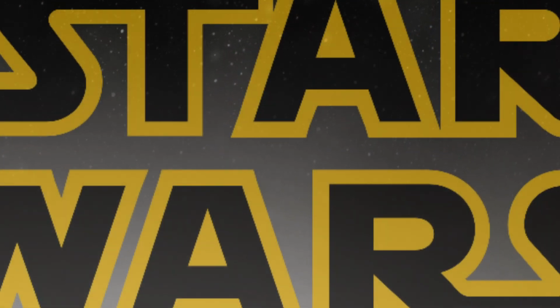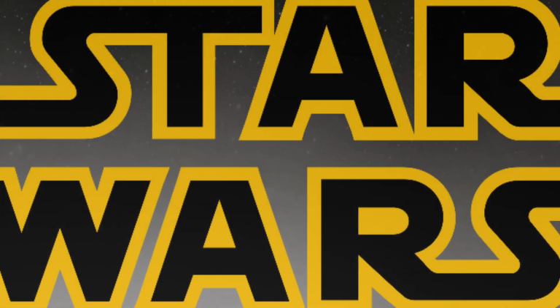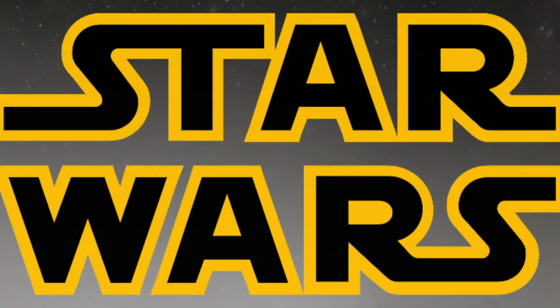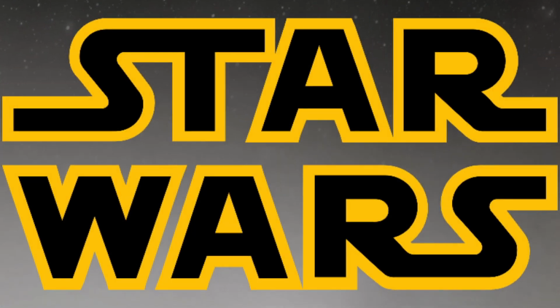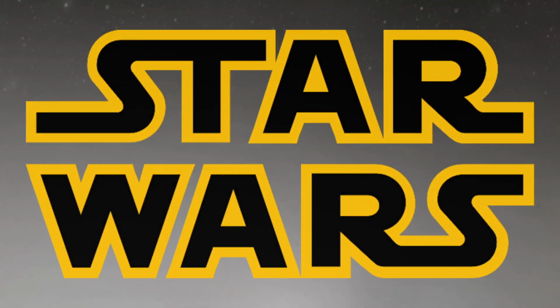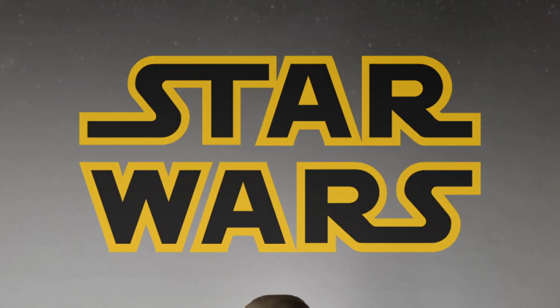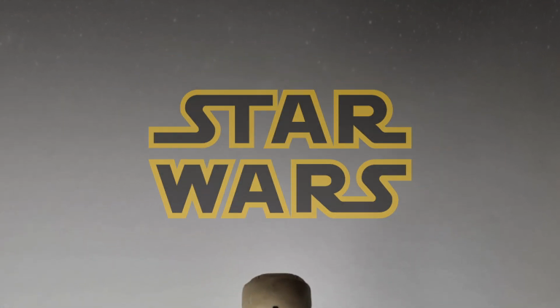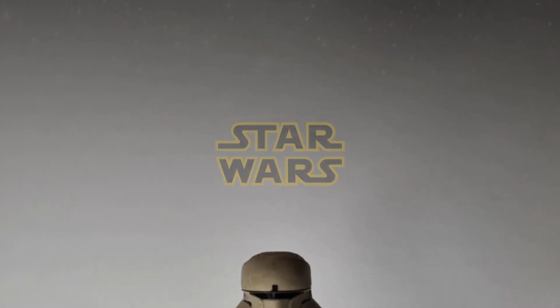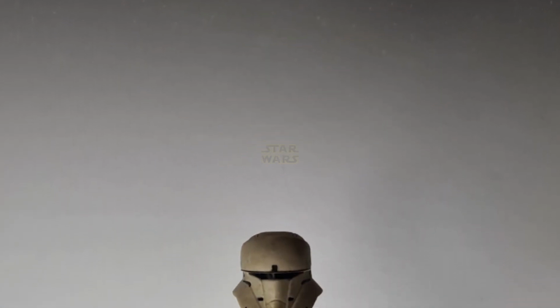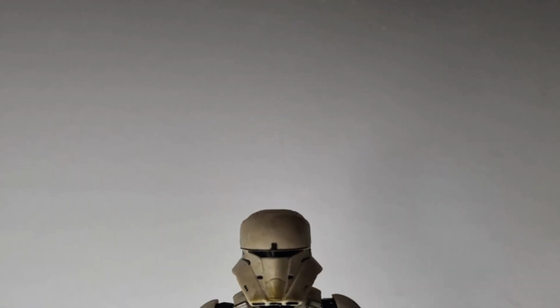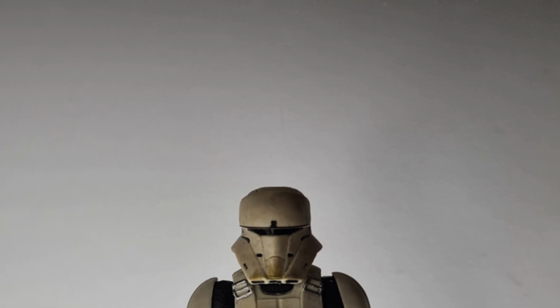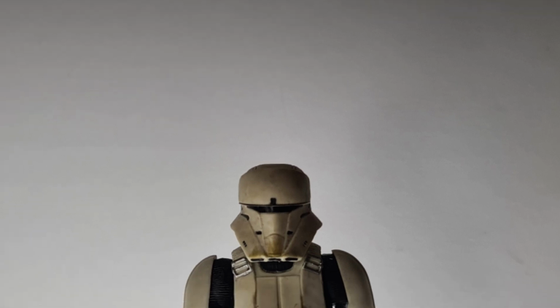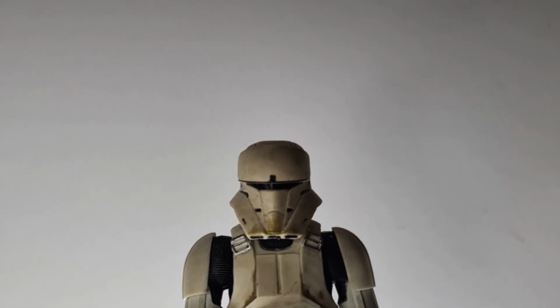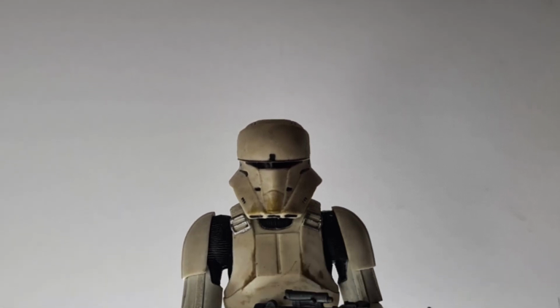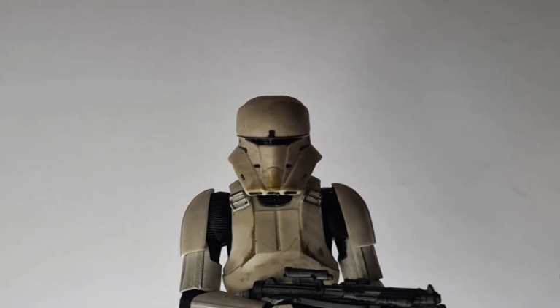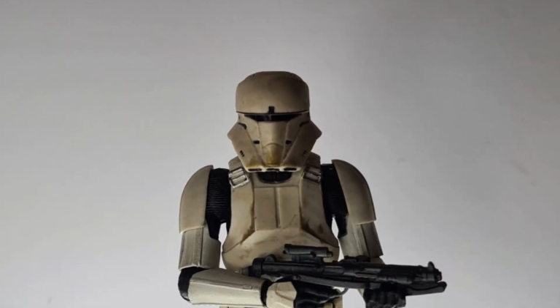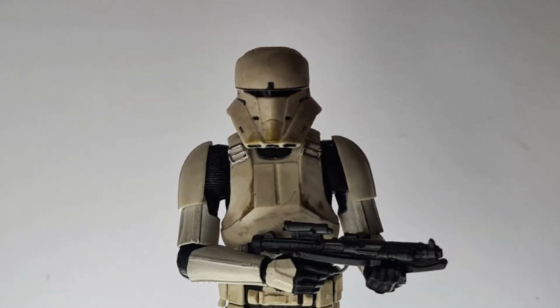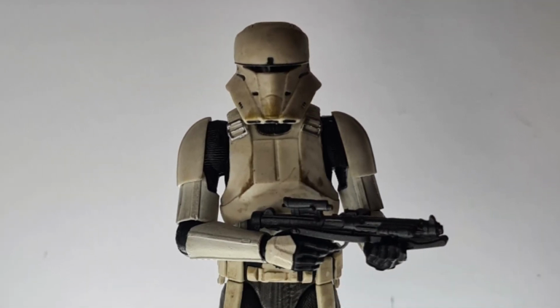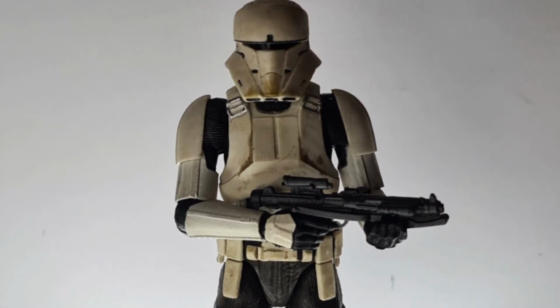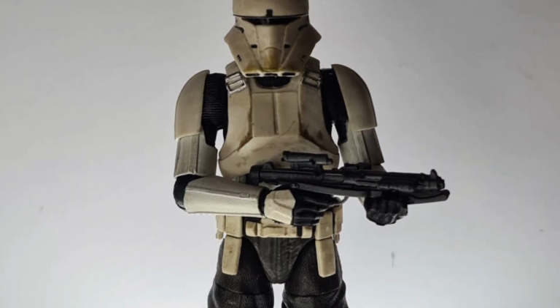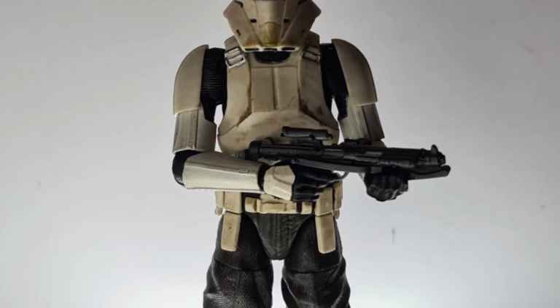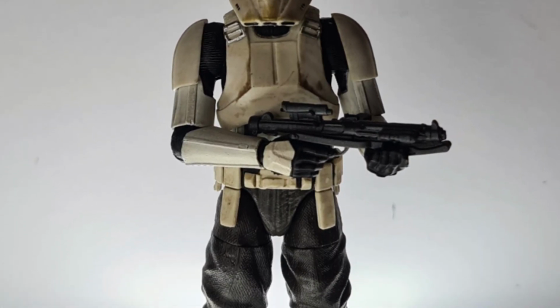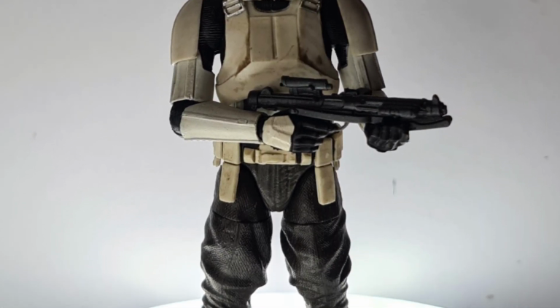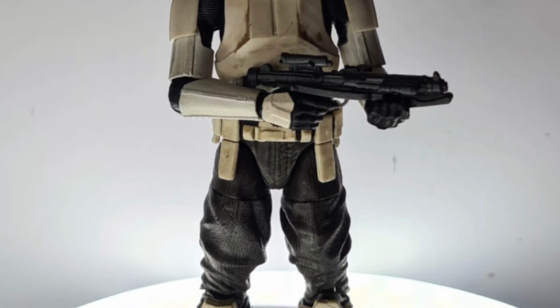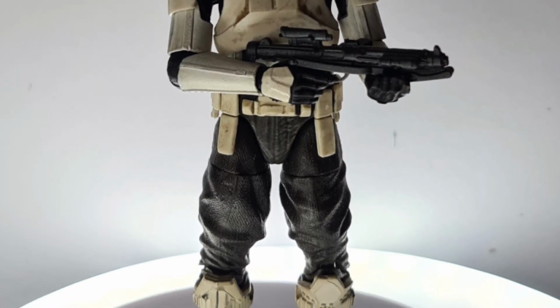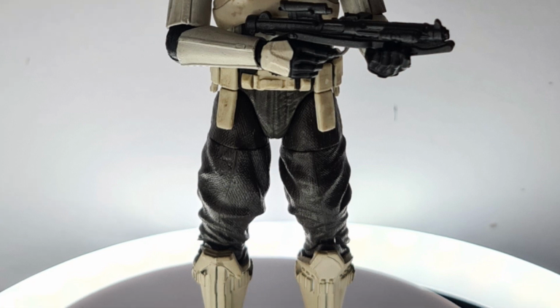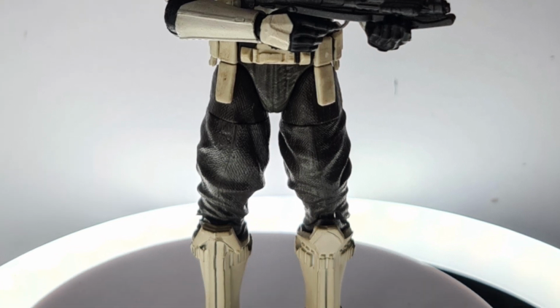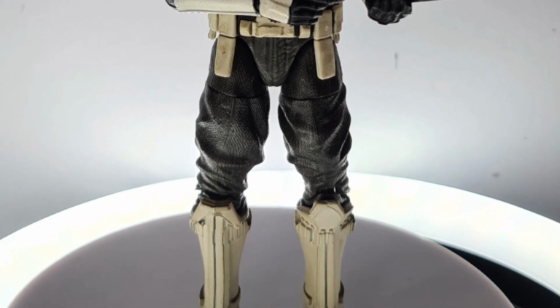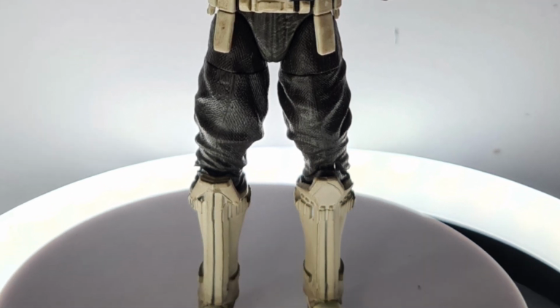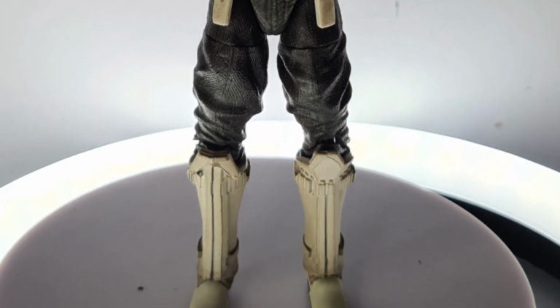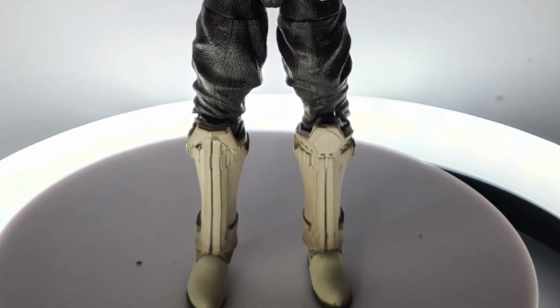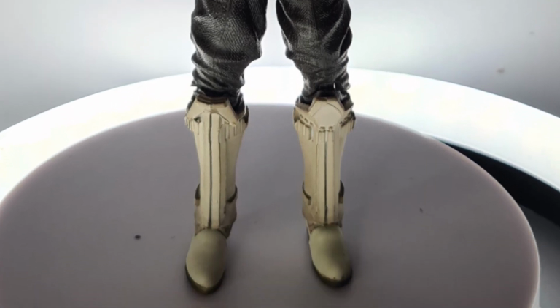The Imperial Hover Tank Driver — Imperial combat drivers operate the Empire's arsenal of armored repulsor vehicles, relying on the thick skin of their vehicles to protect them in battle.